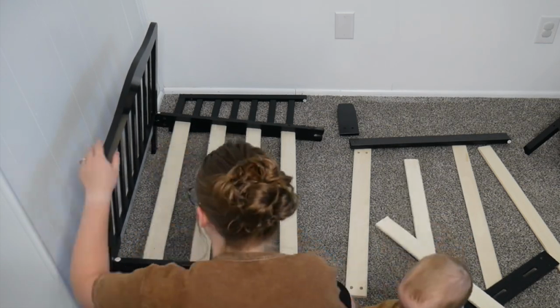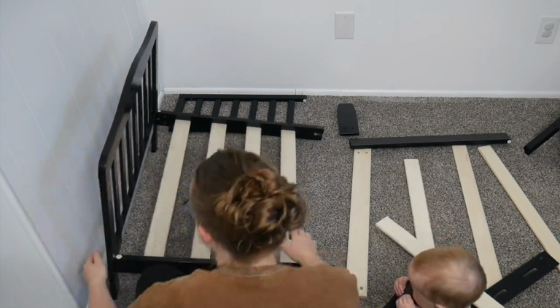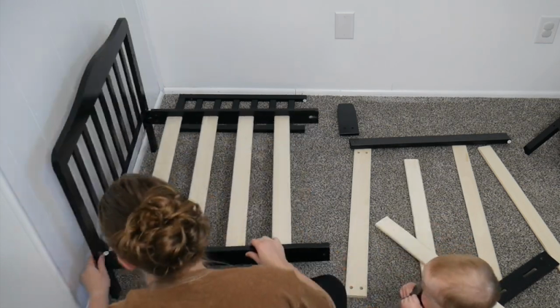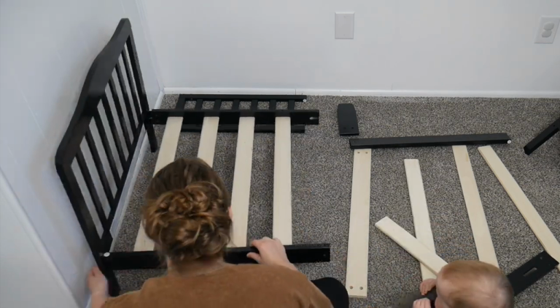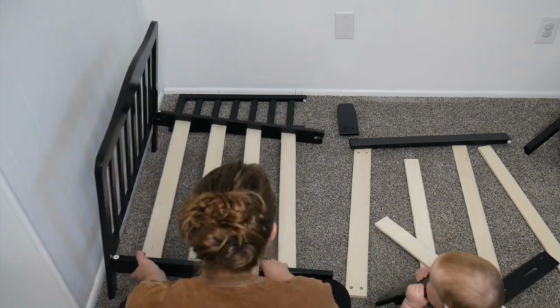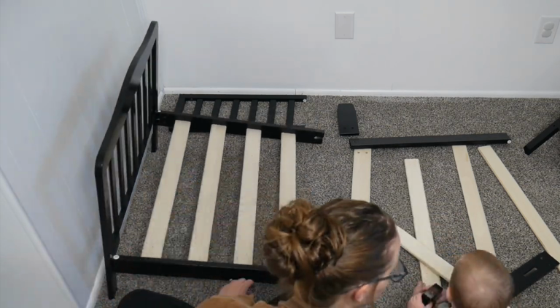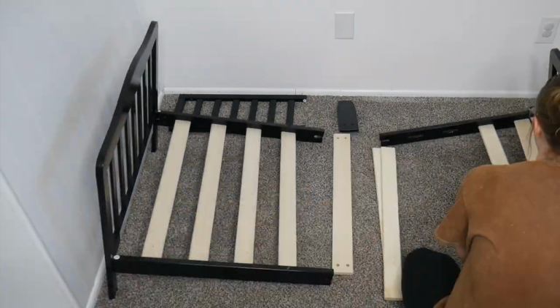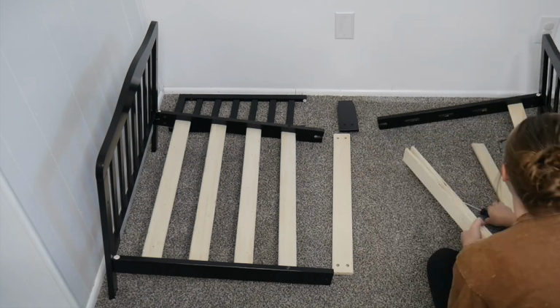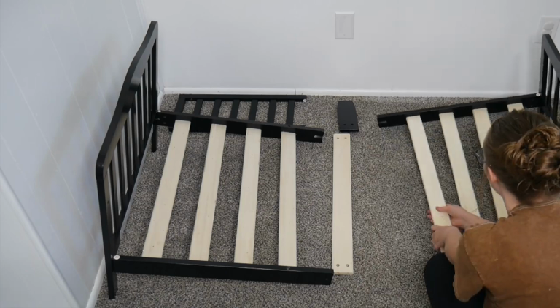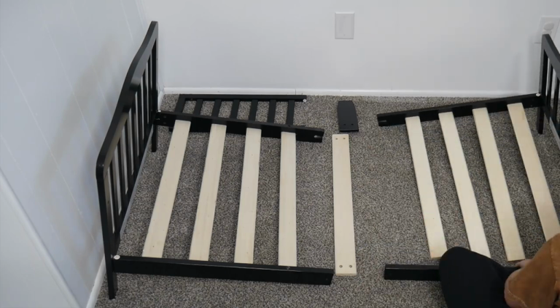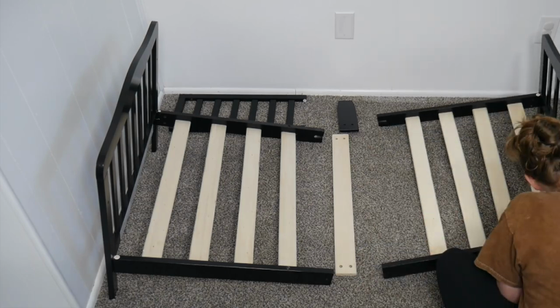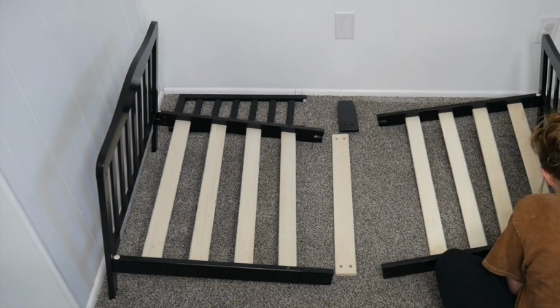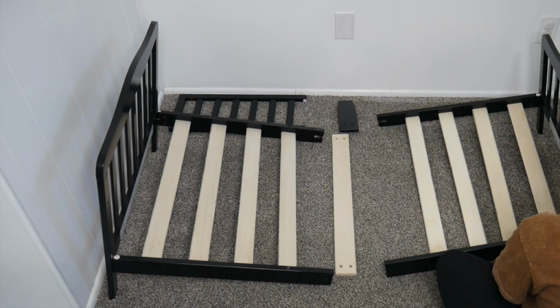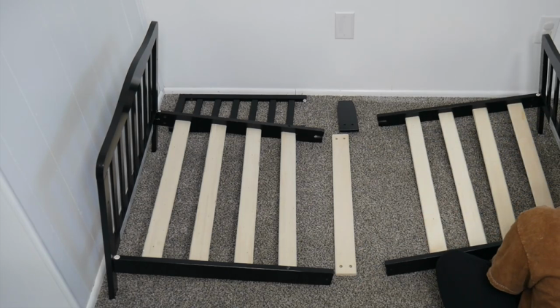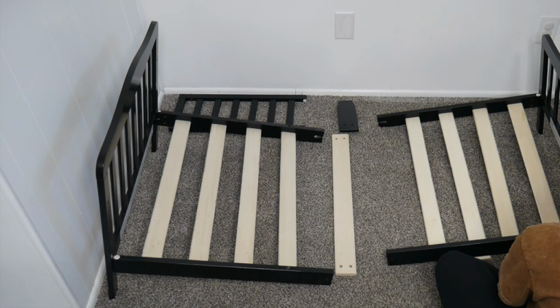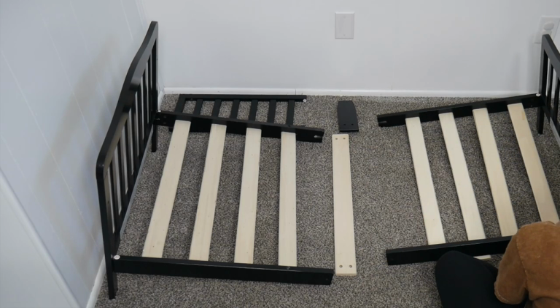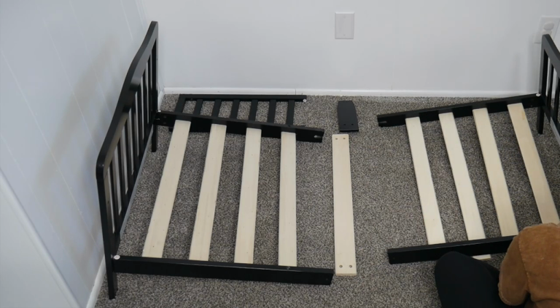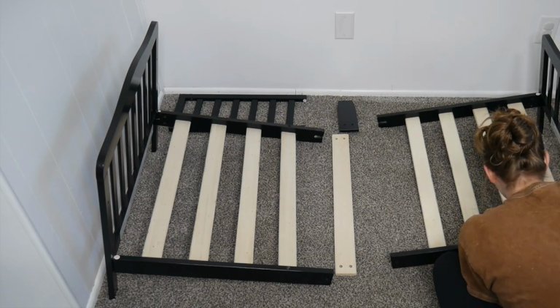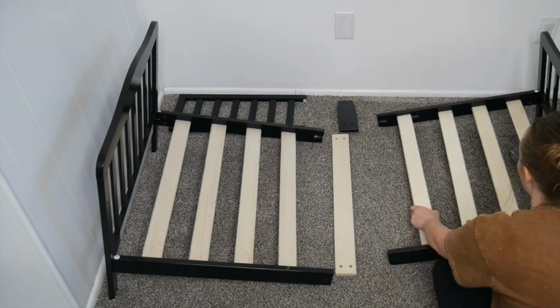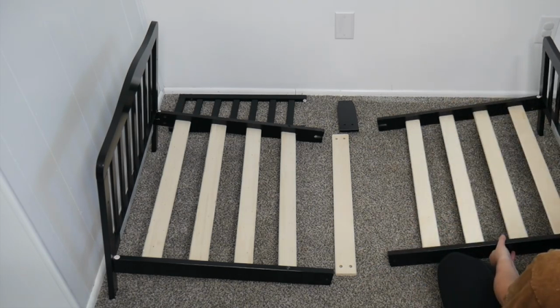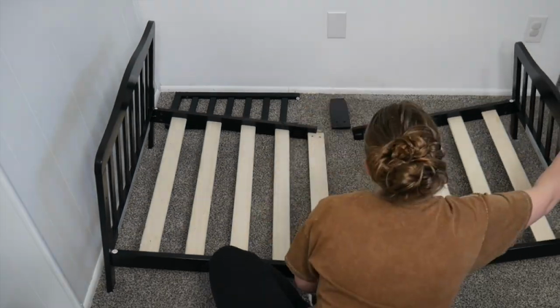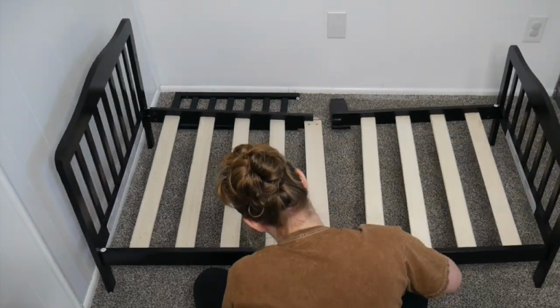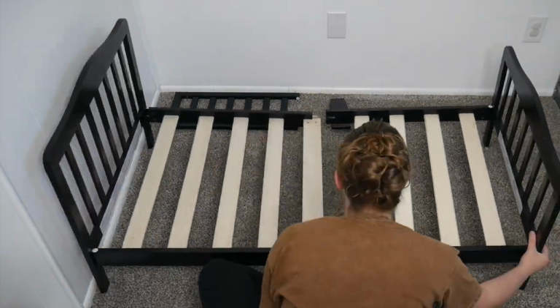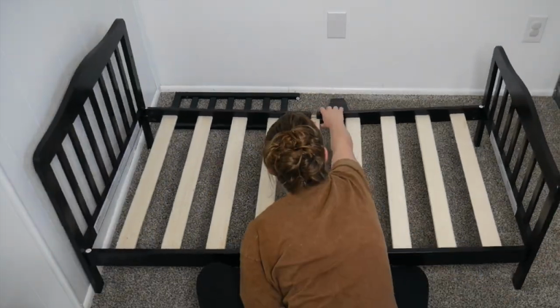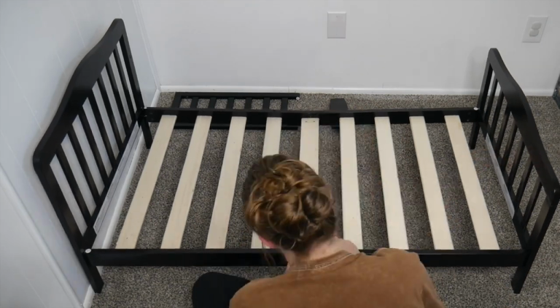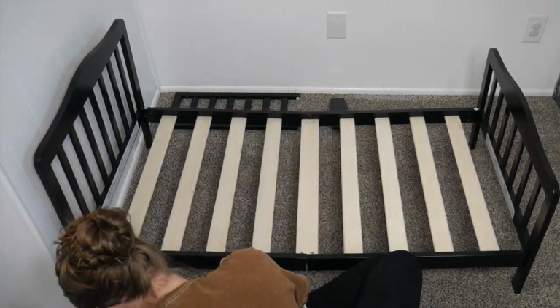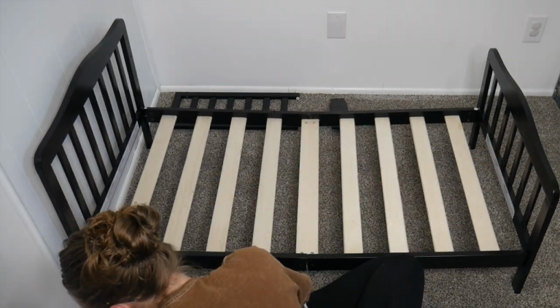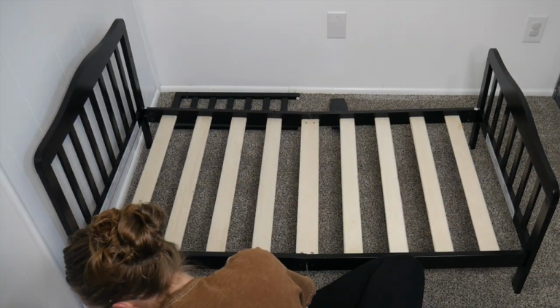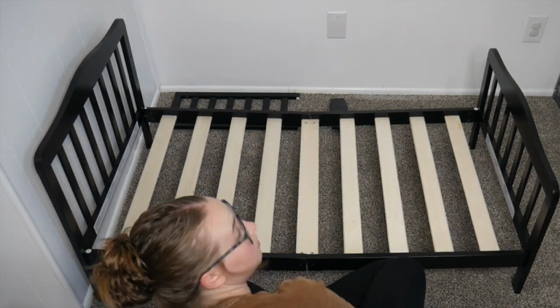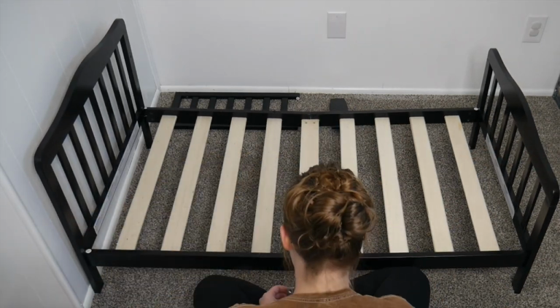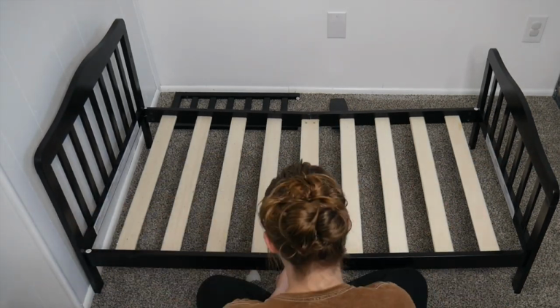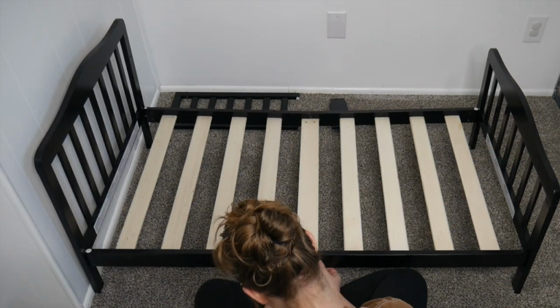This toddler bed is ideal for toddlers as they make their transition from a crib to a normal size bed. I love how minimalistic the design is and also how sturdy the wooden bed frame is.